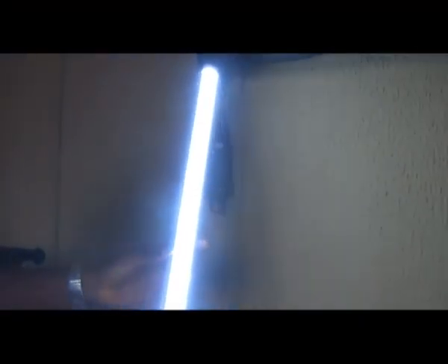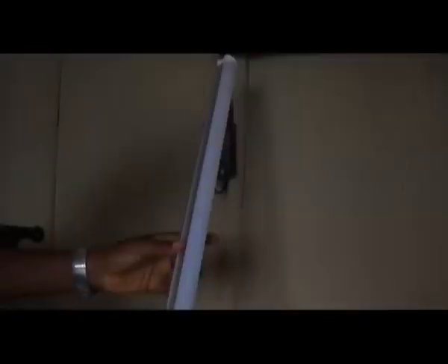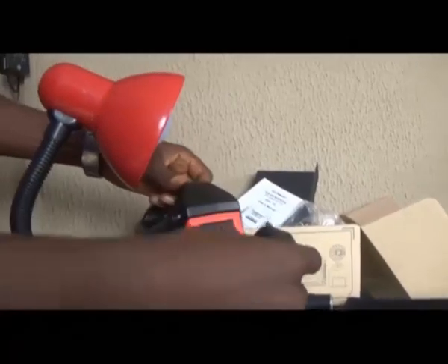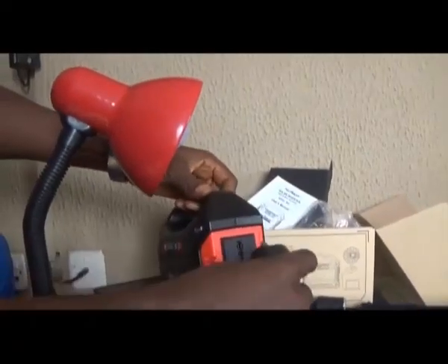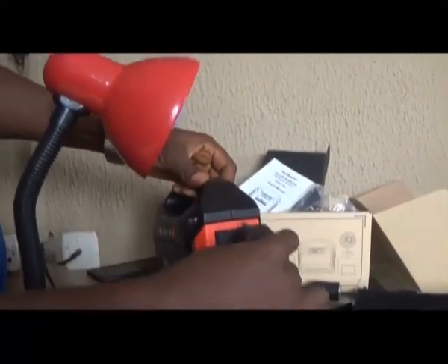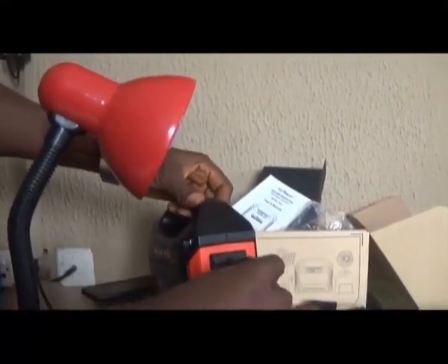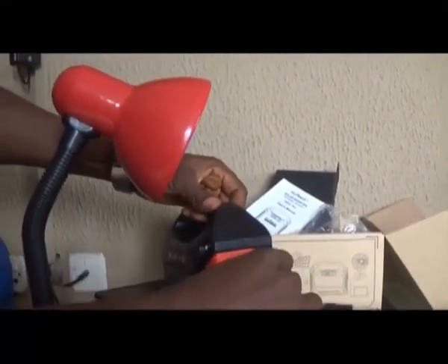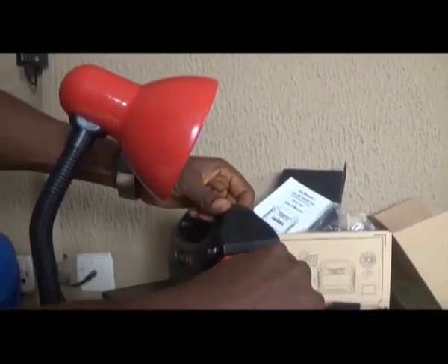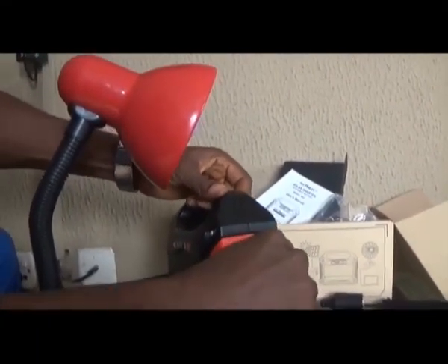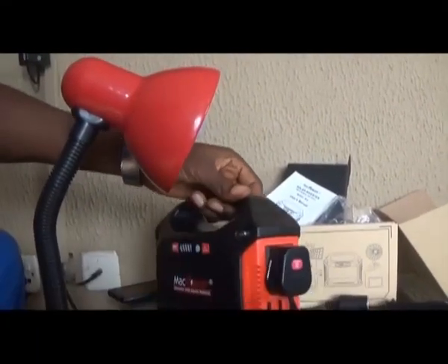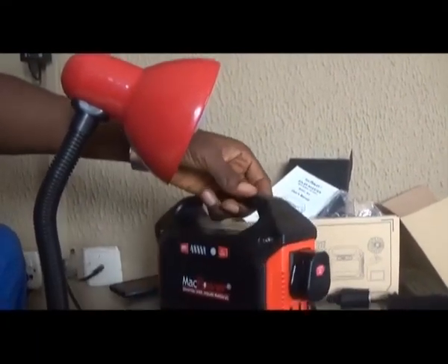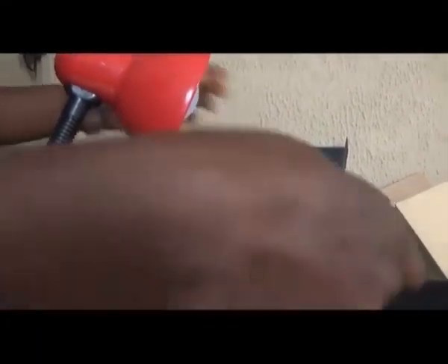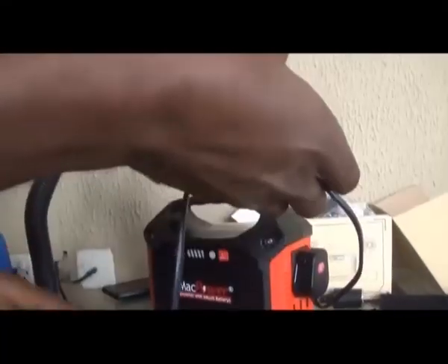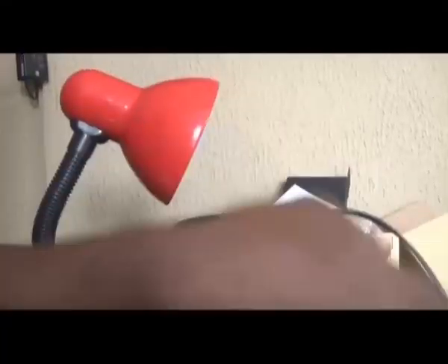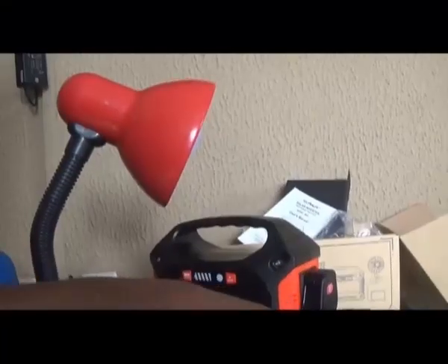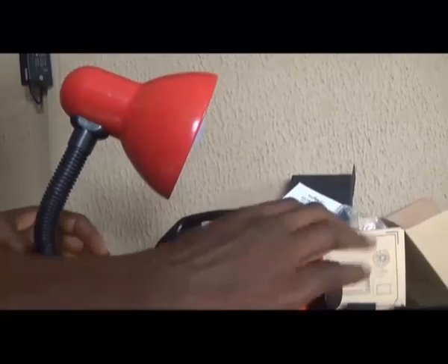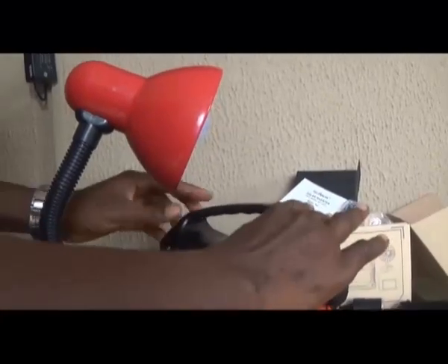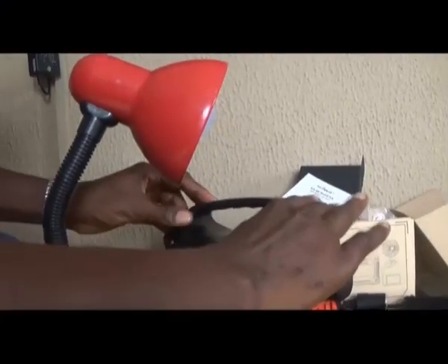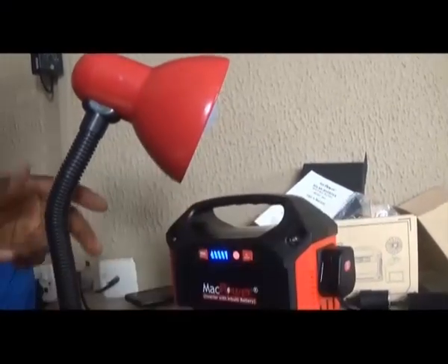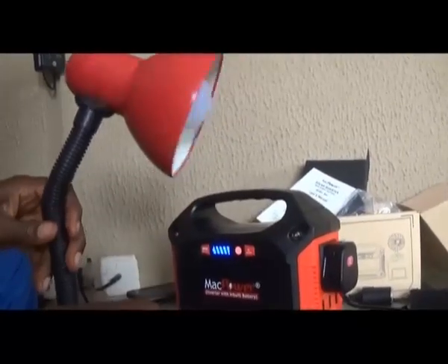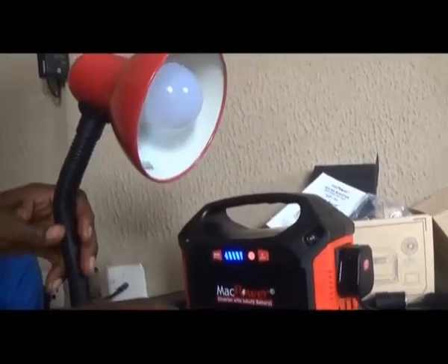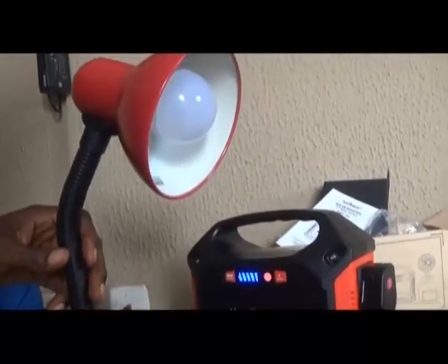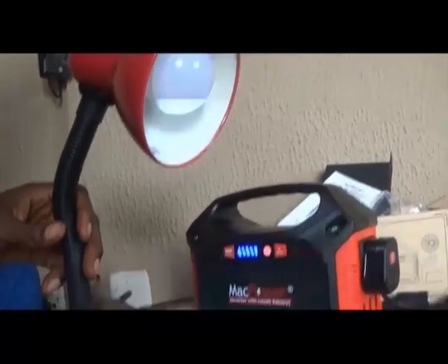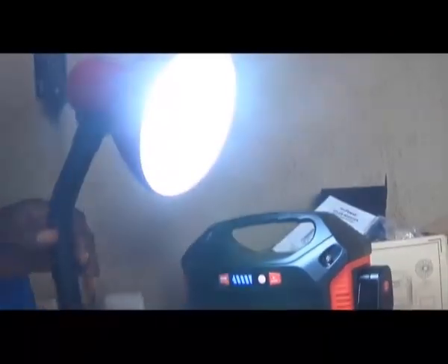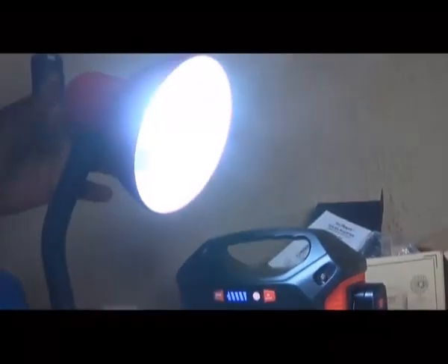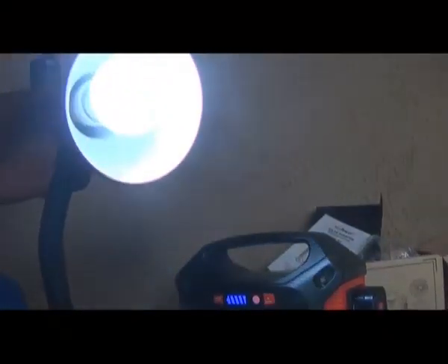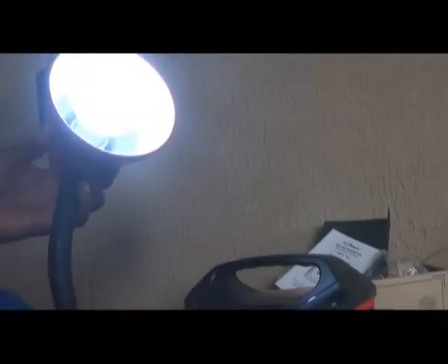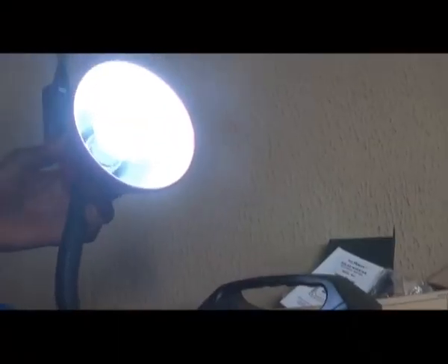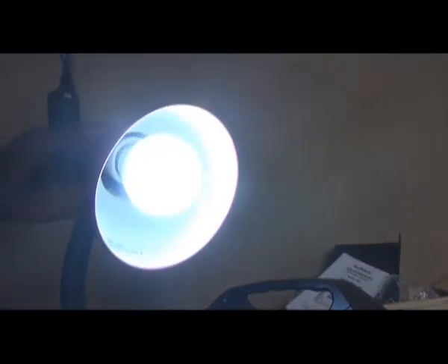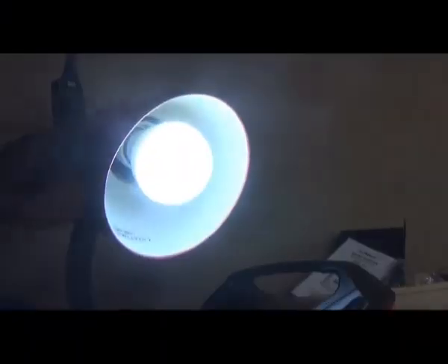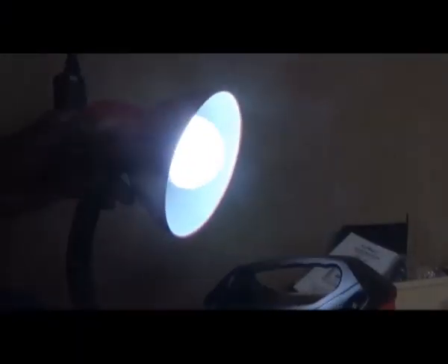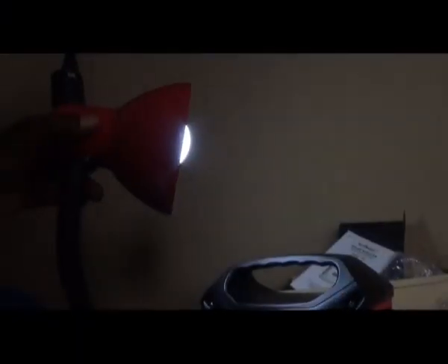This is a 5 watts LED reading lamp. This one is an alternating current AC device or appliance. This one will last for about 48 hours before the battery goes down.